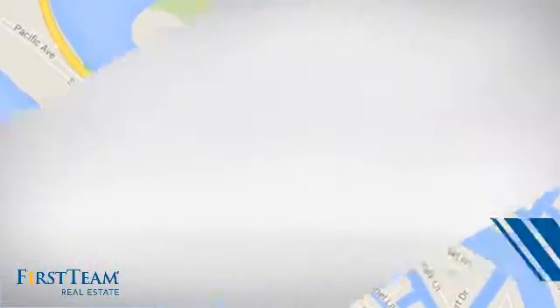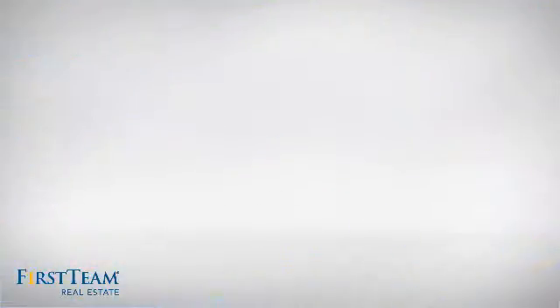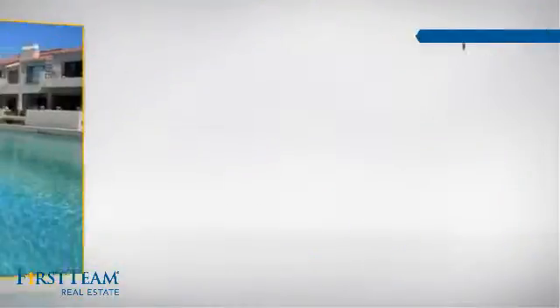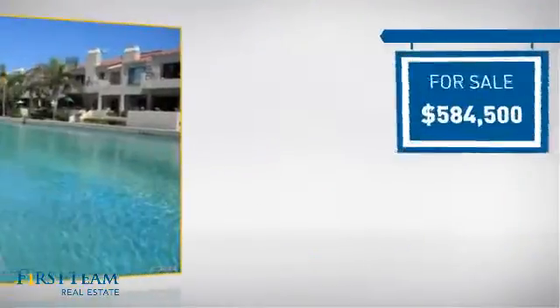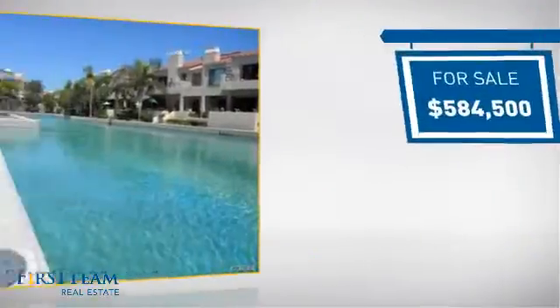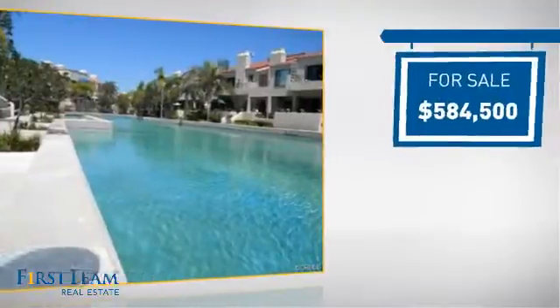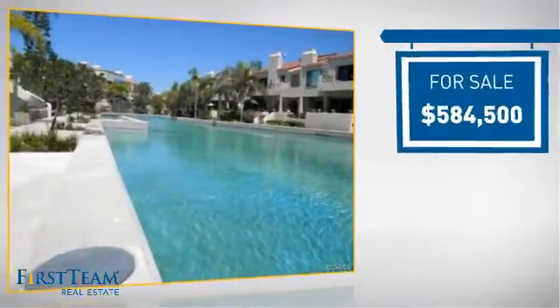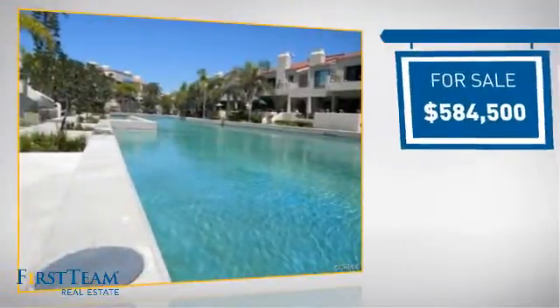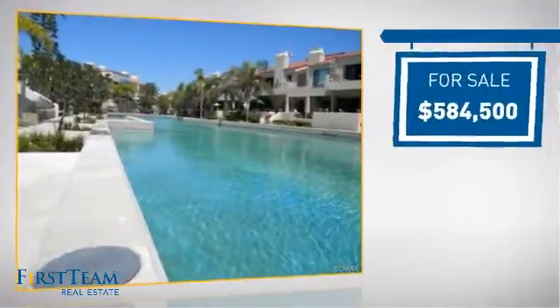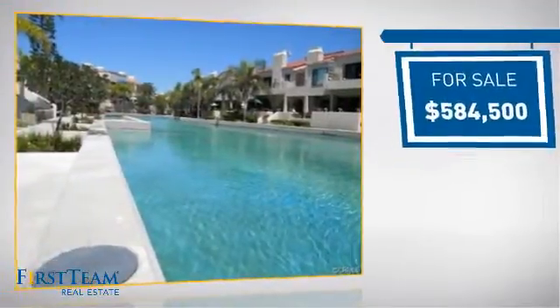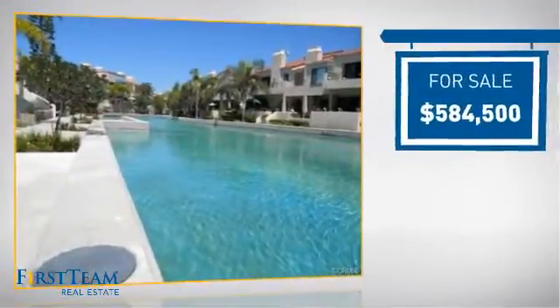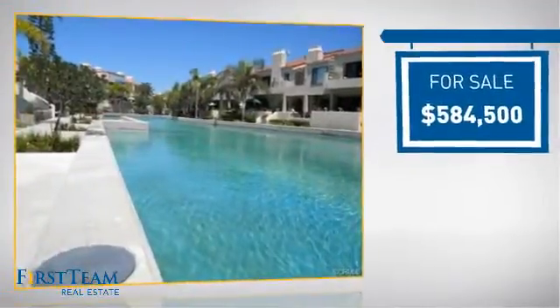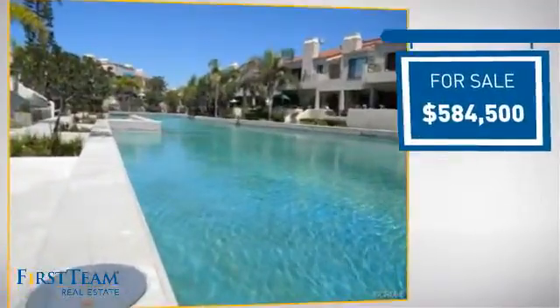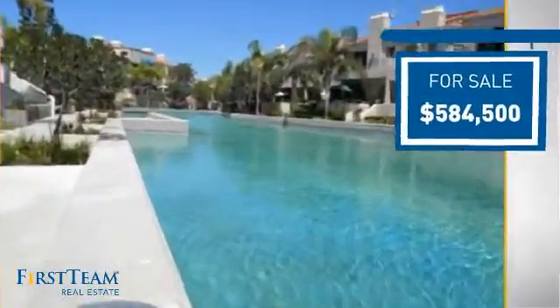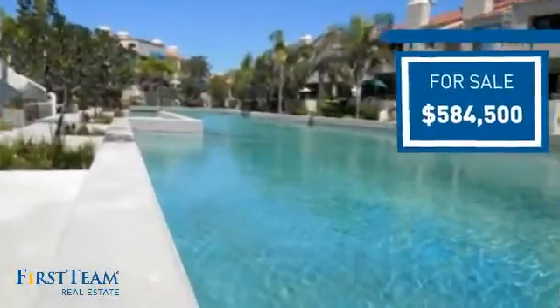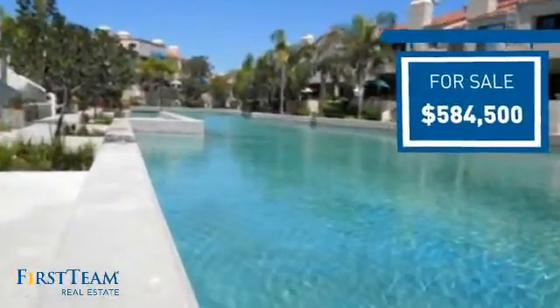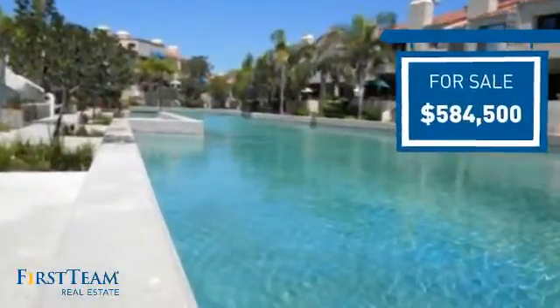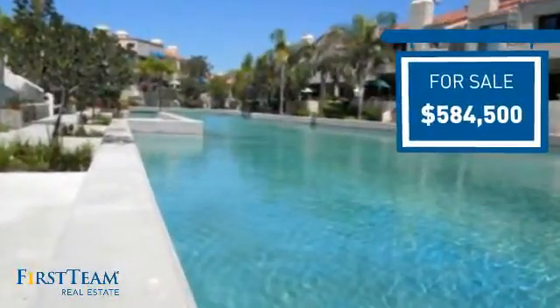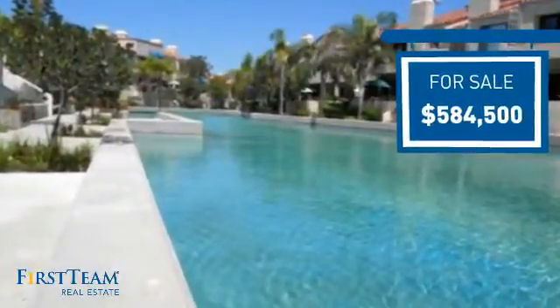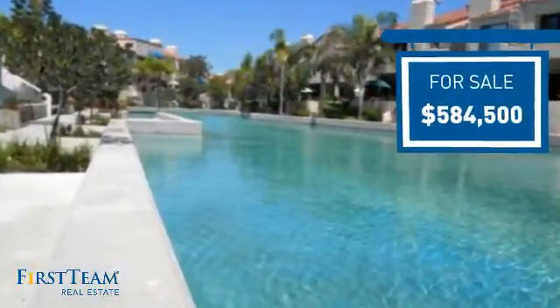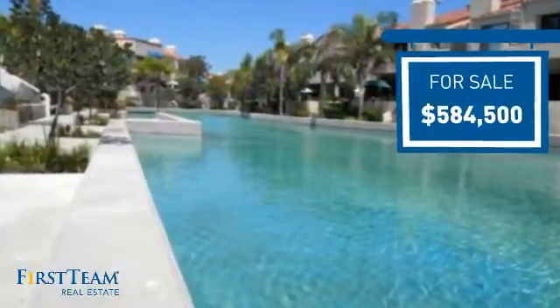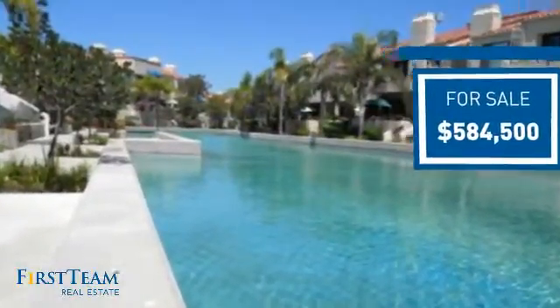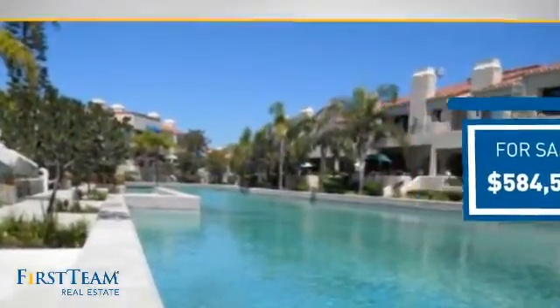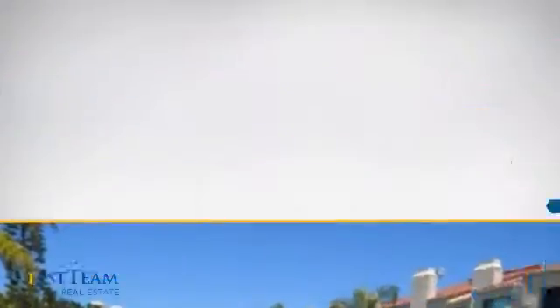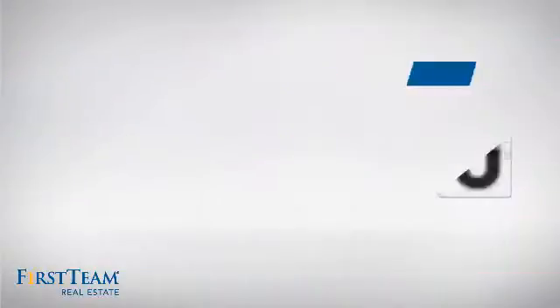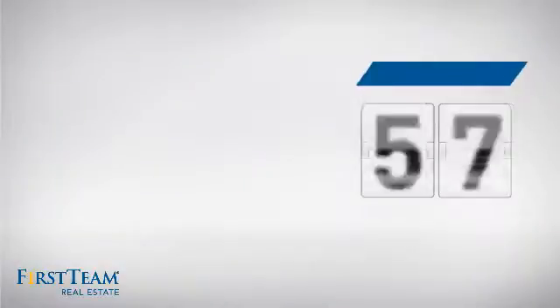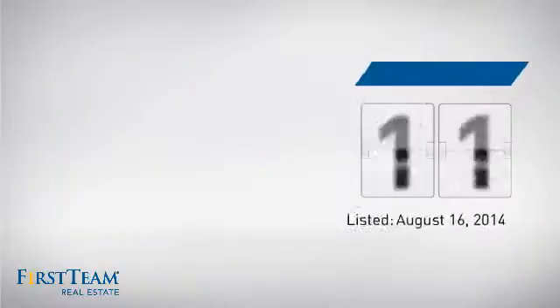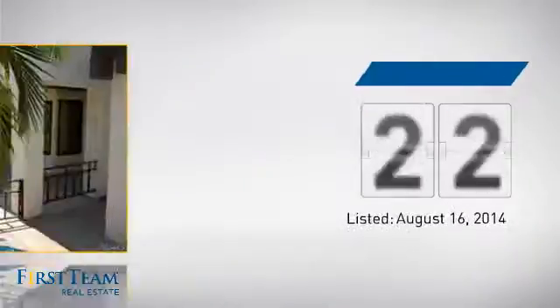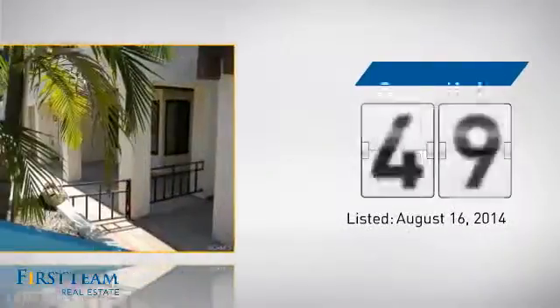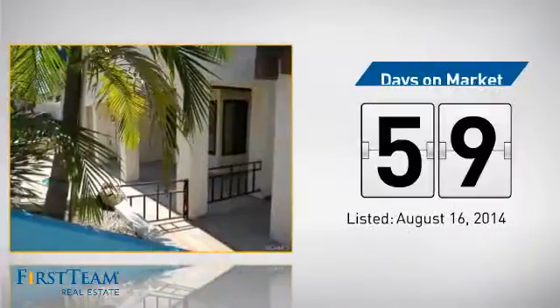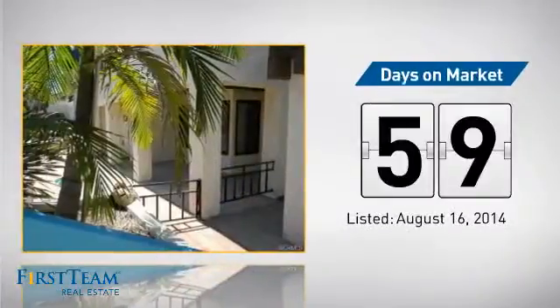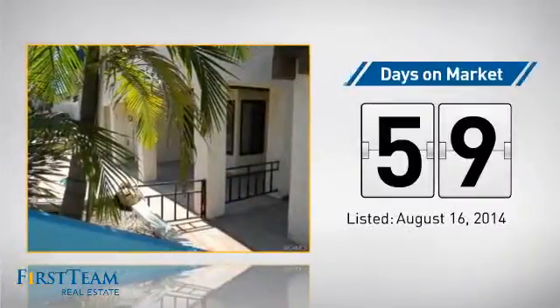Currently listed at just over $575,000, it's been on the market since August.